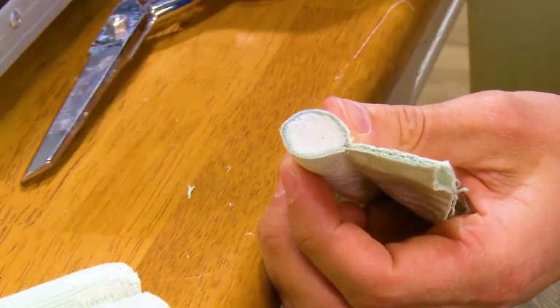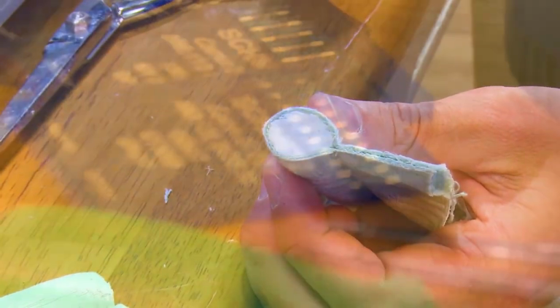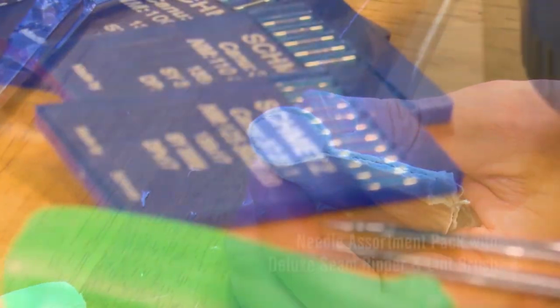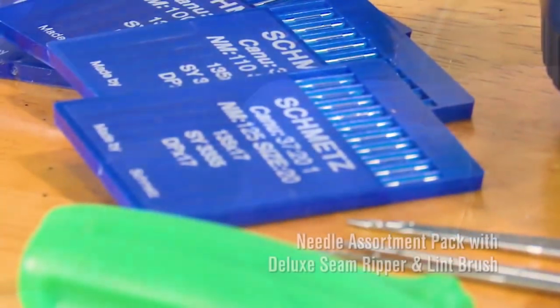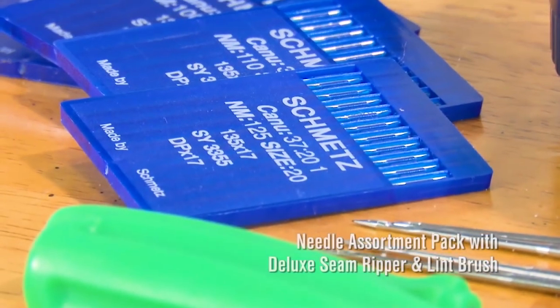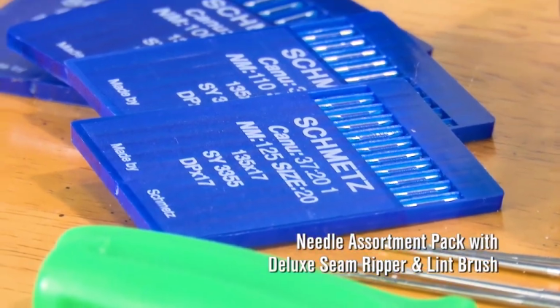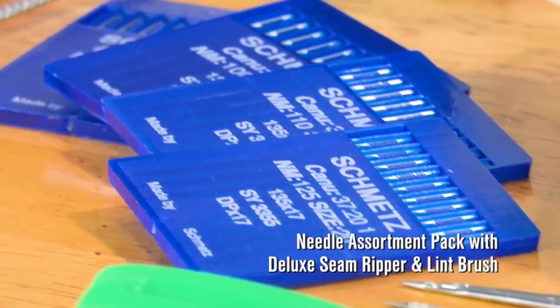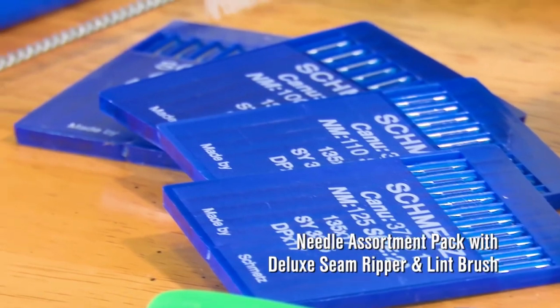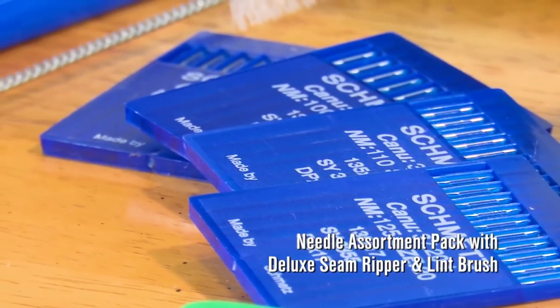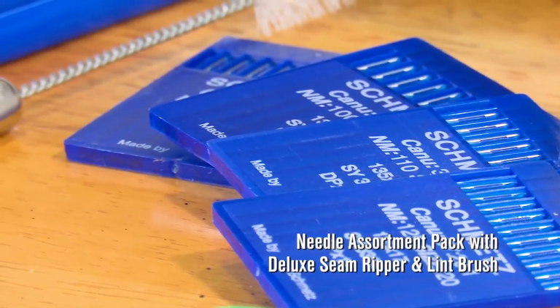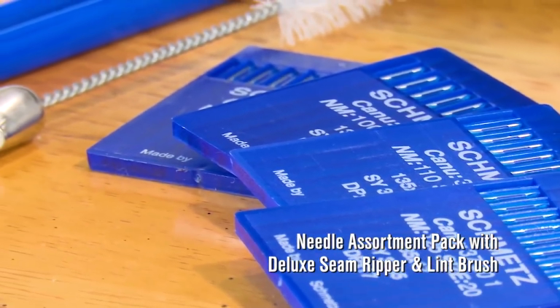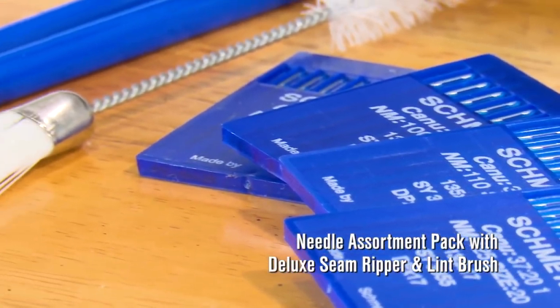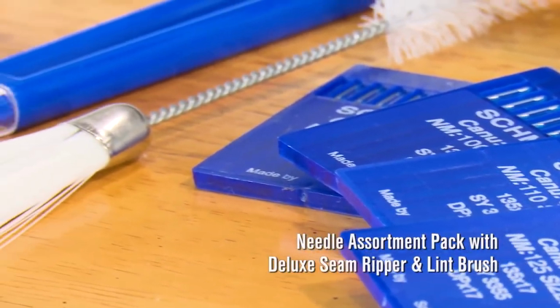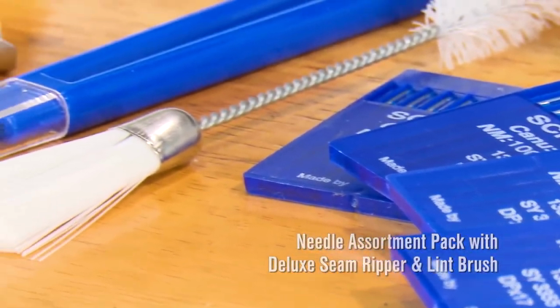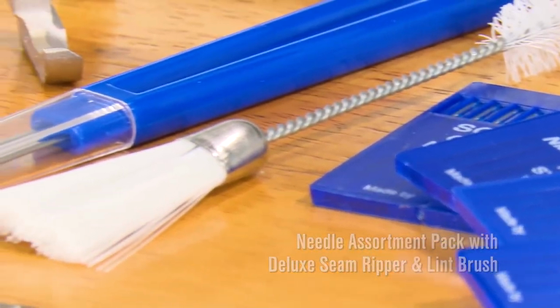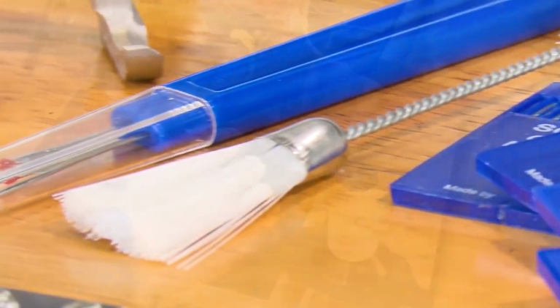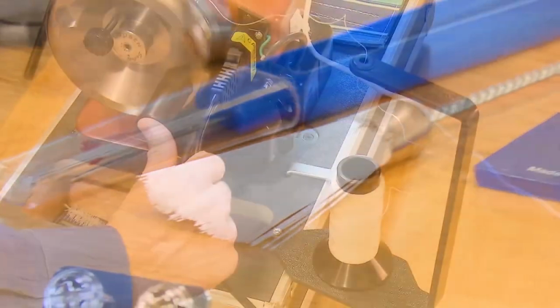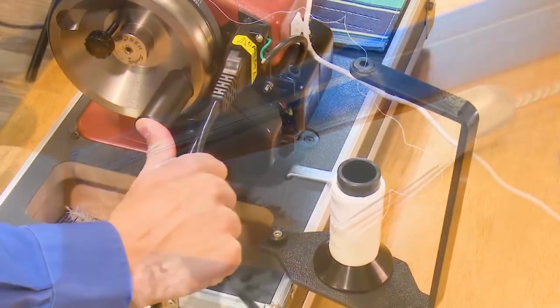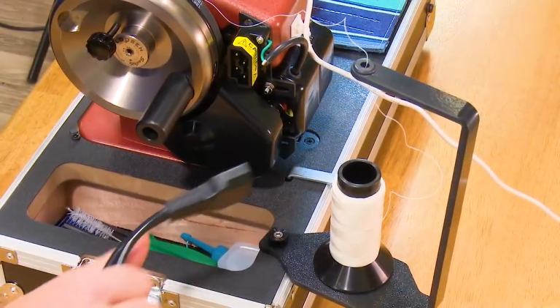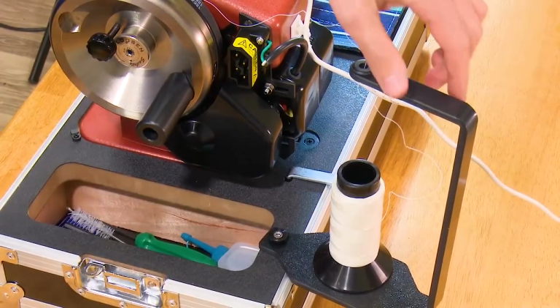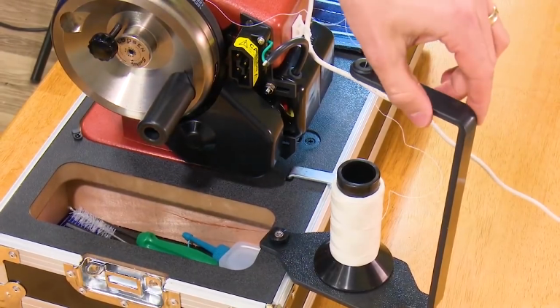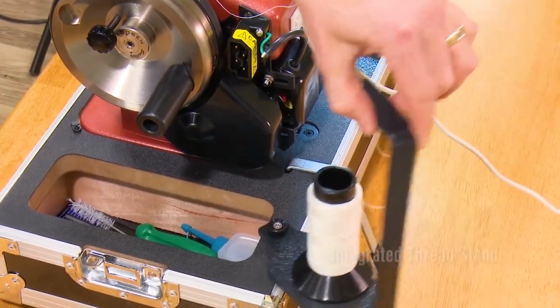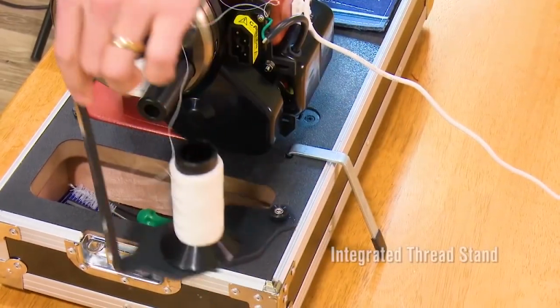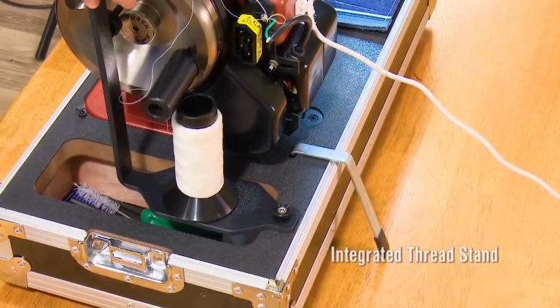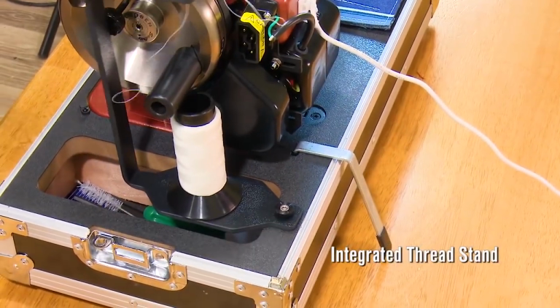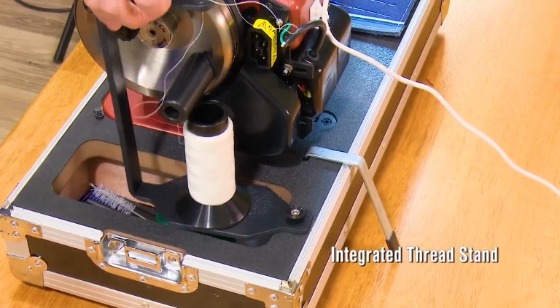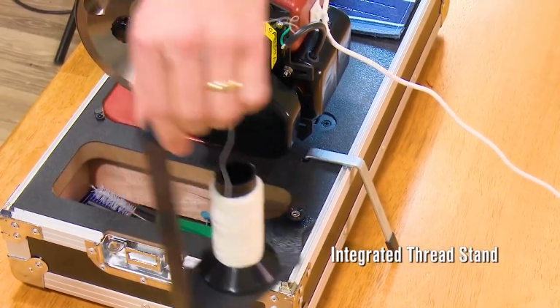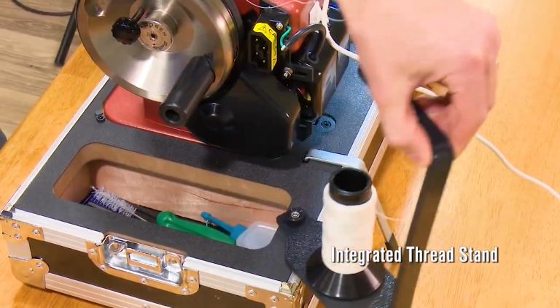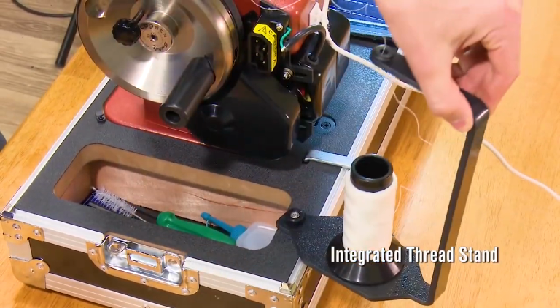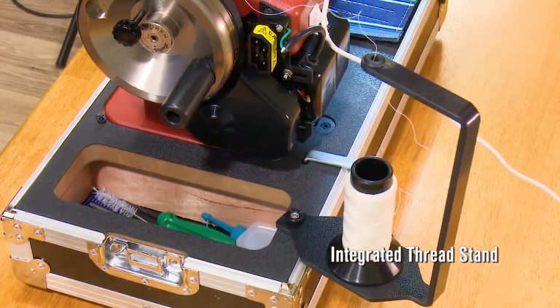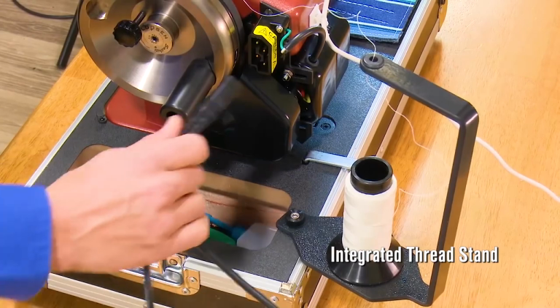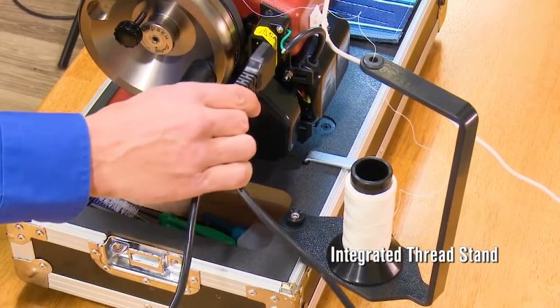Also included: an assortment of needles — 44 needles in 4 variety of sizes — with a seam ripper and a lint brush. Attached to the industrial carrying case is the integrated thread stand. It pivots on the case for storage and use.